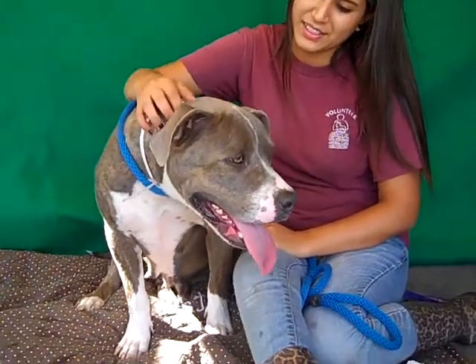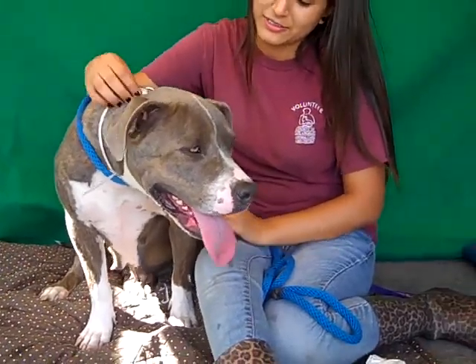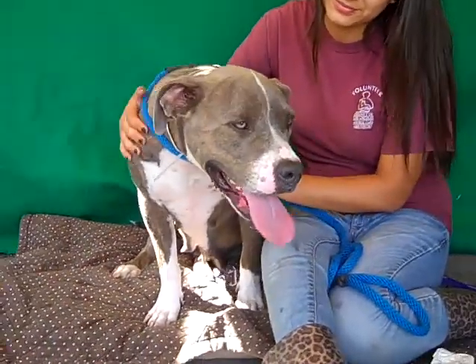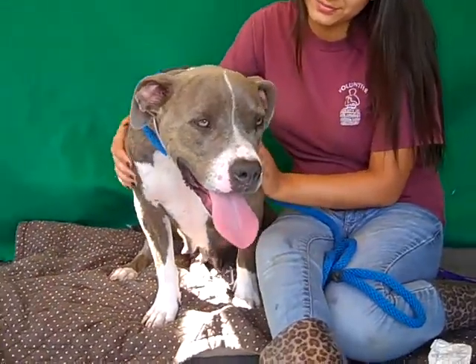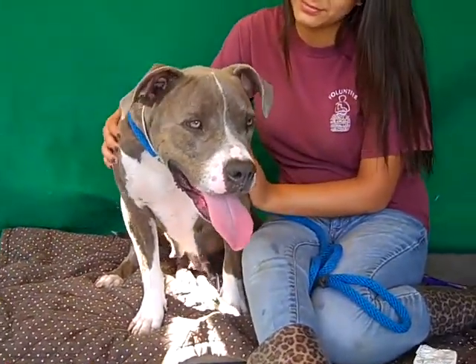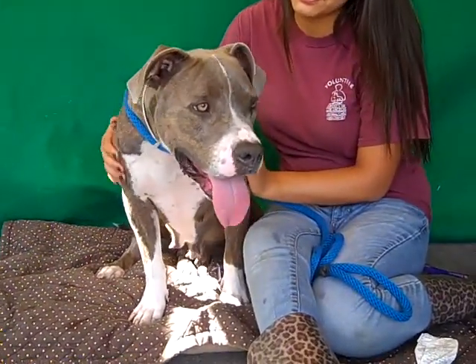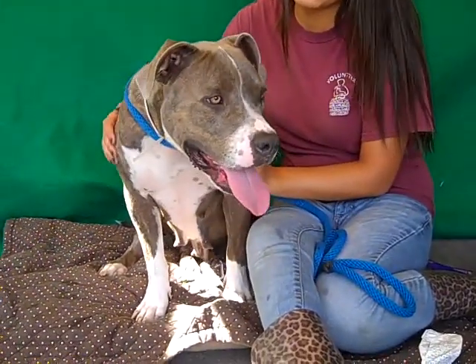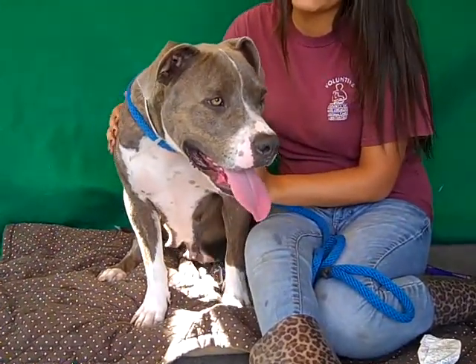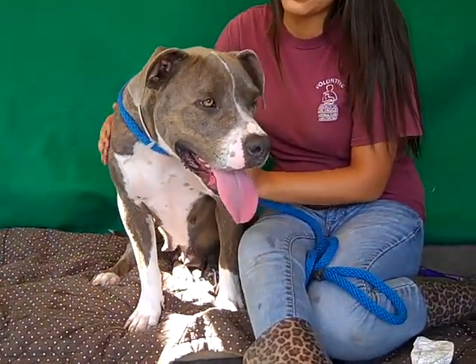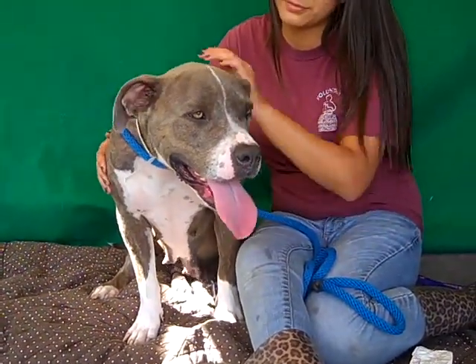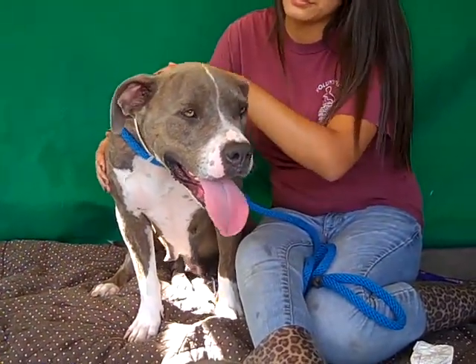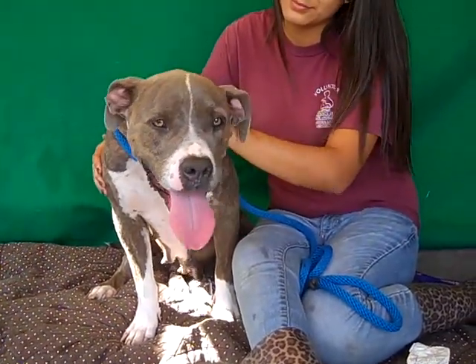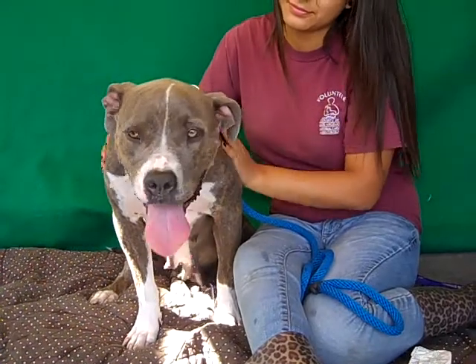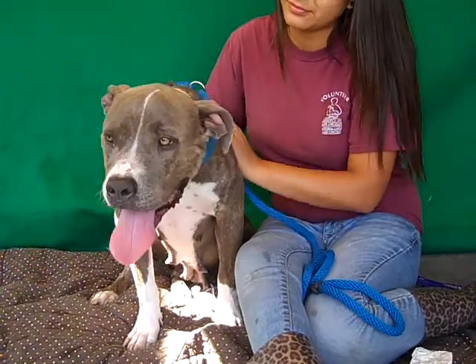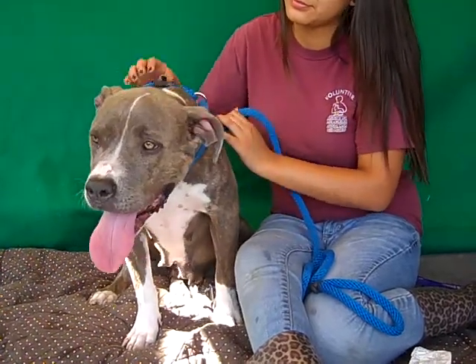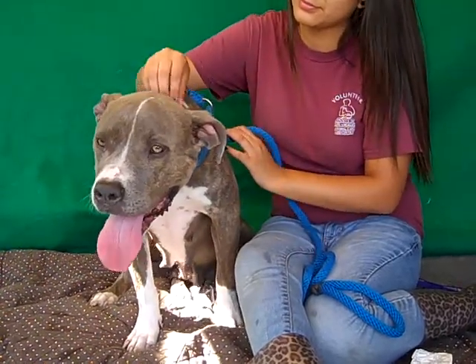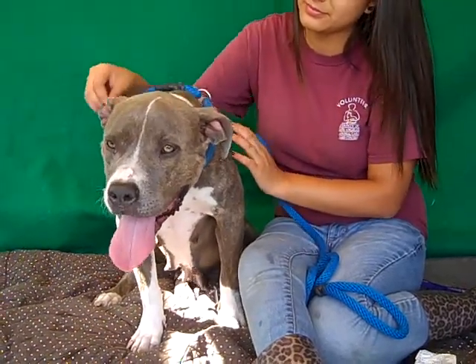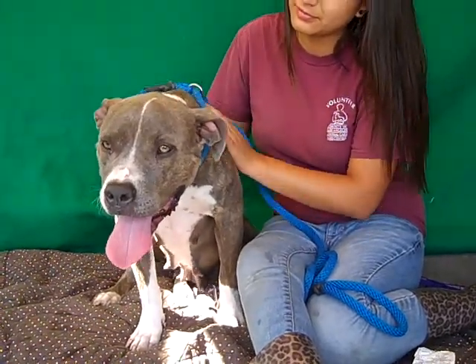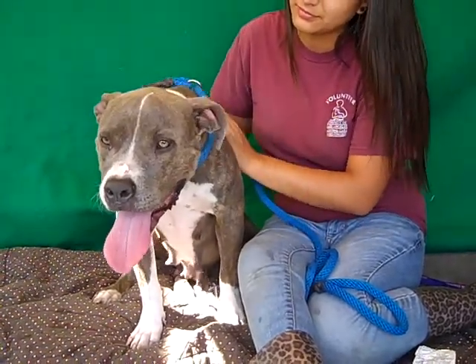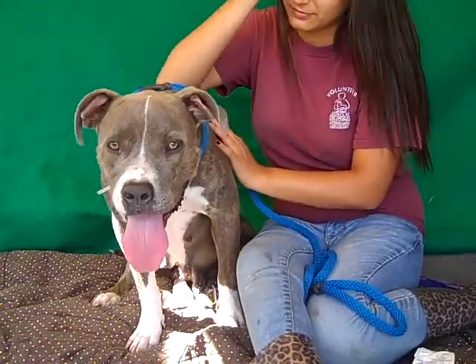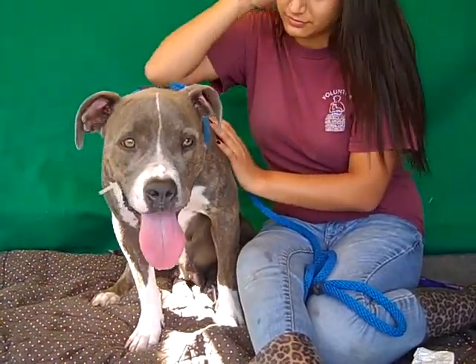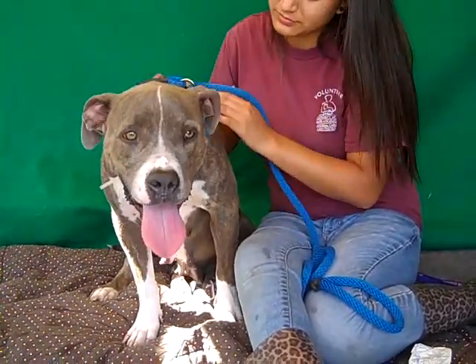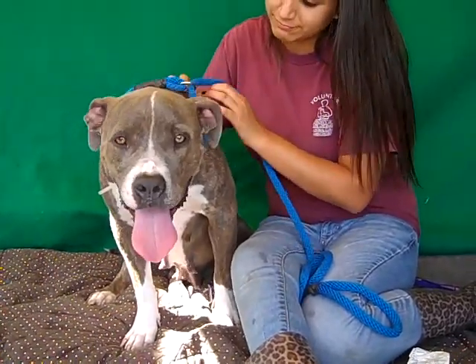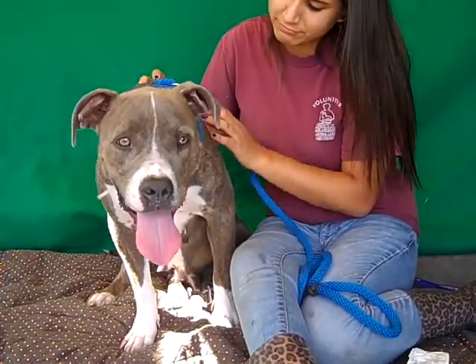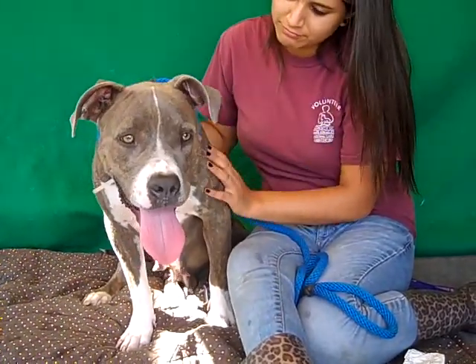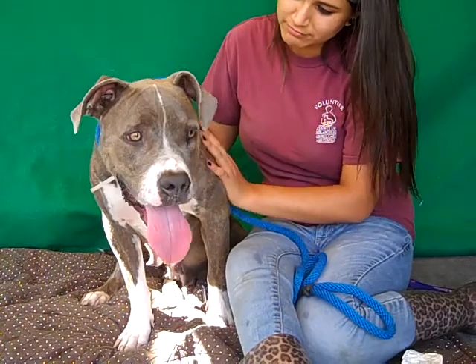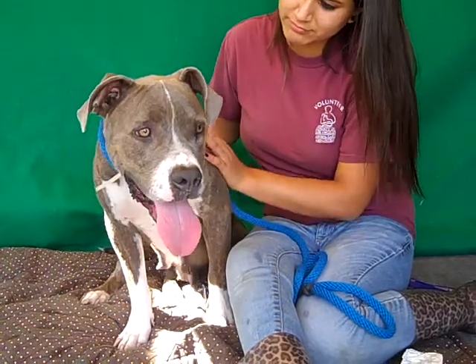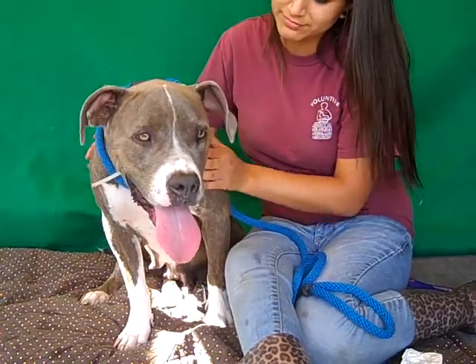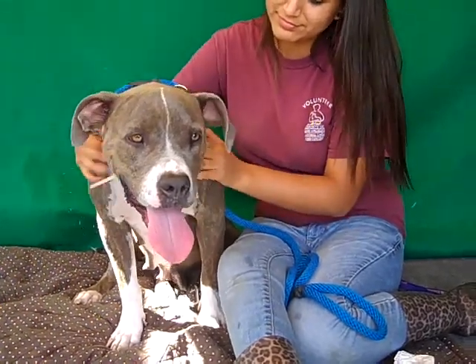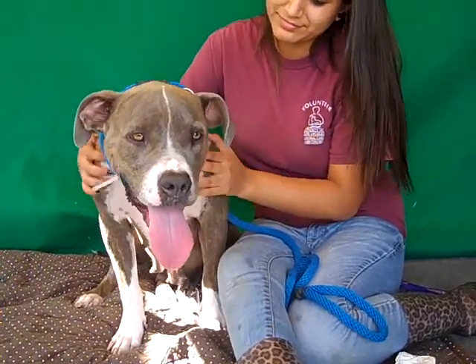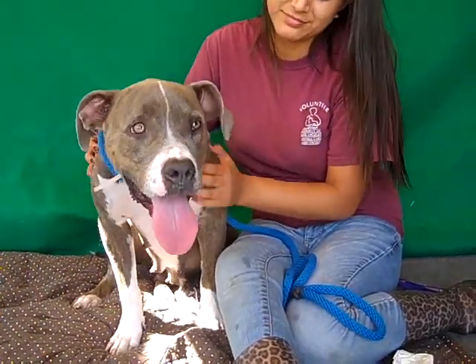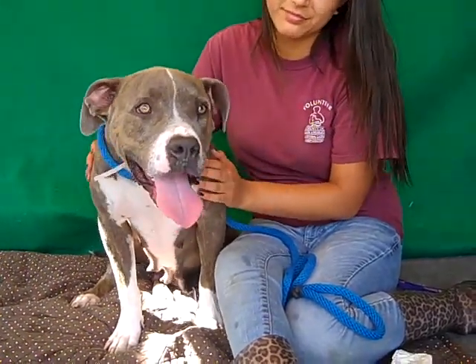She's okay on leash, but the one thing we do like to note is that she's very responsive. Every single time that her handler was speaking to her or nudged her a little, she was eager to please and would turn that way or do what she was asked.